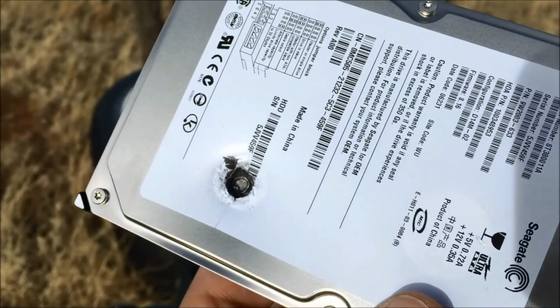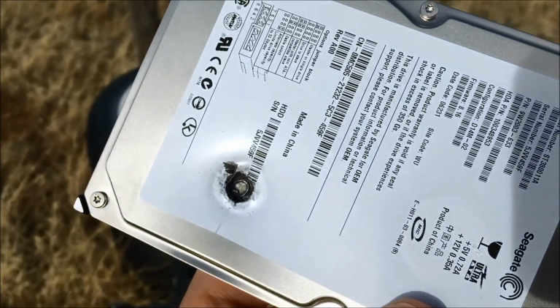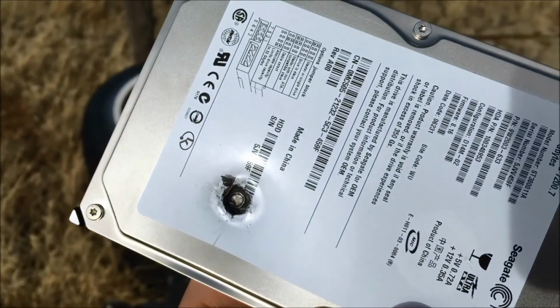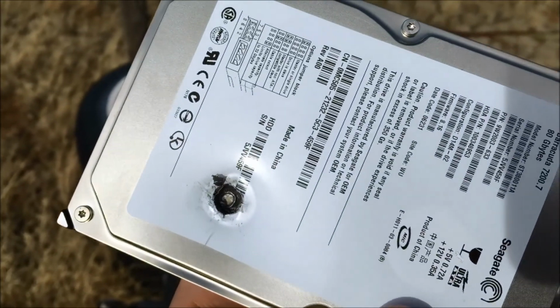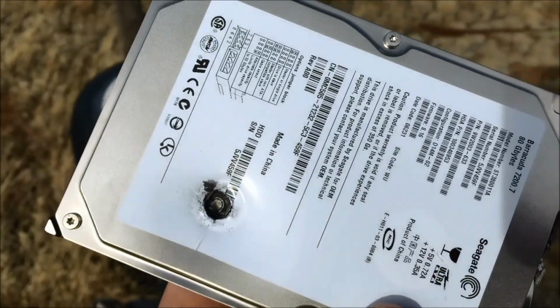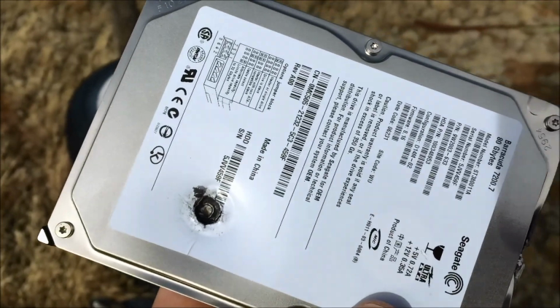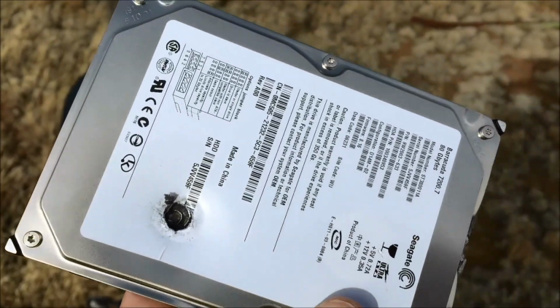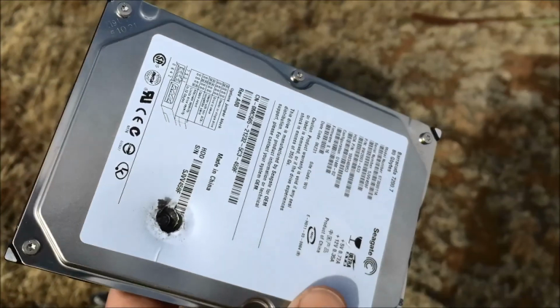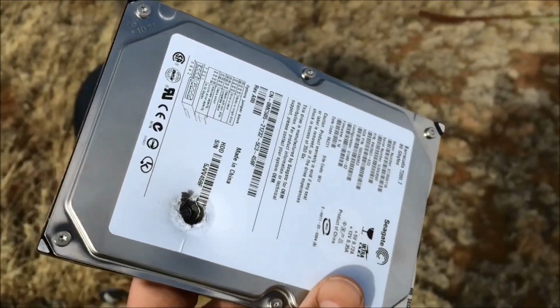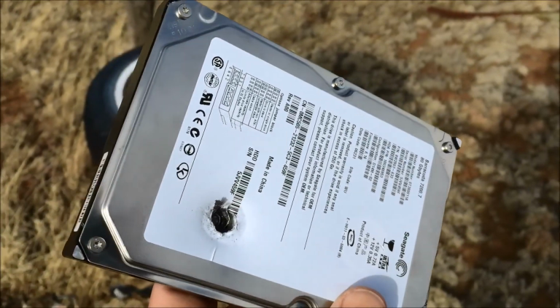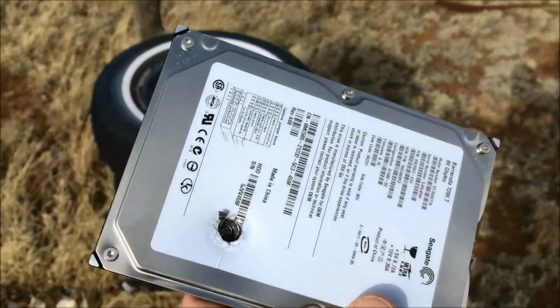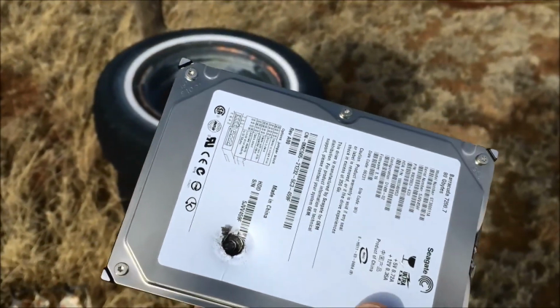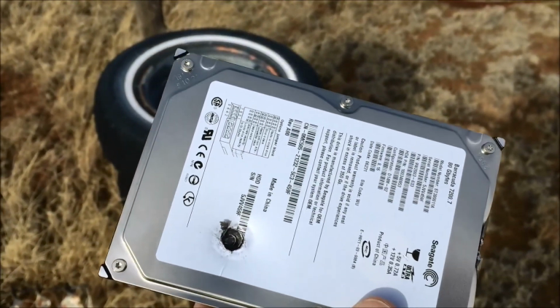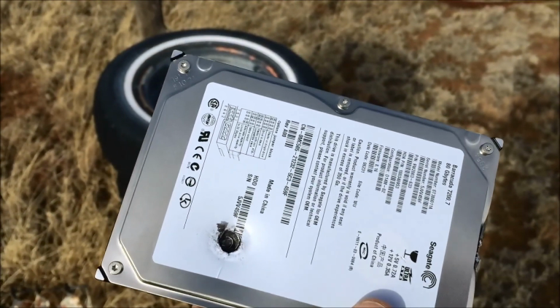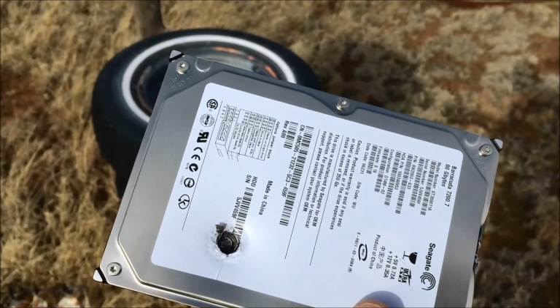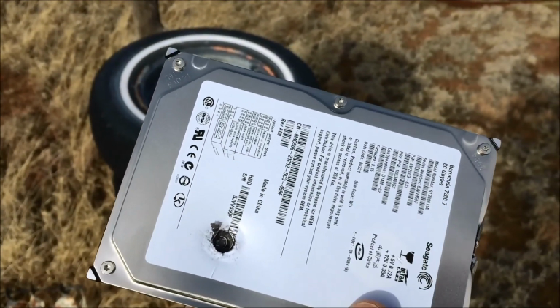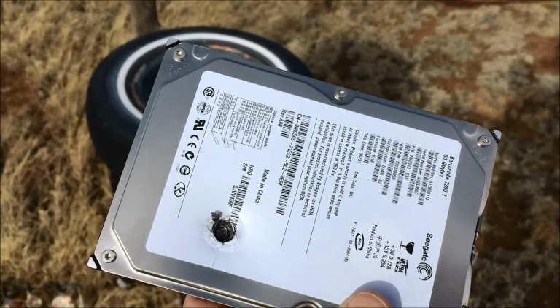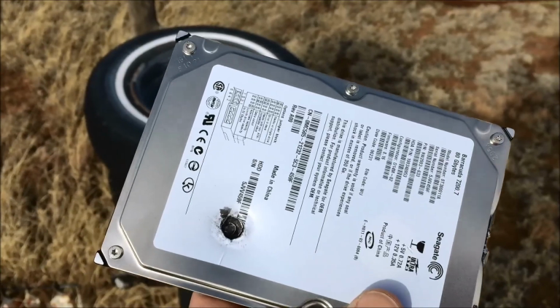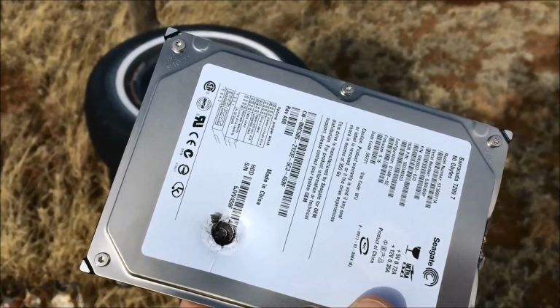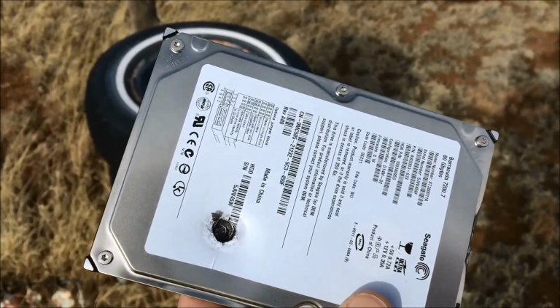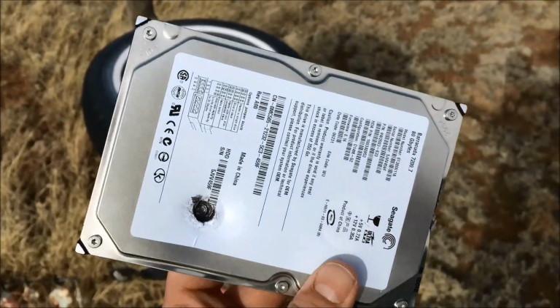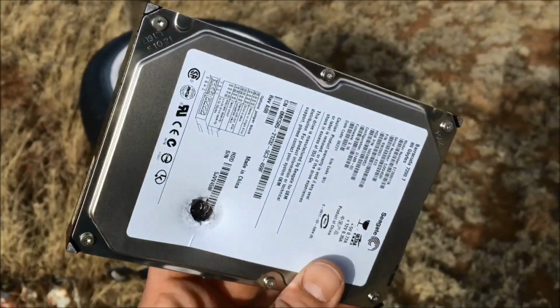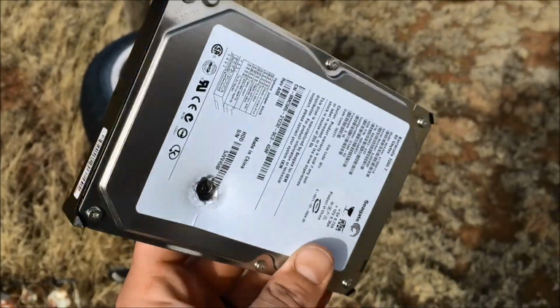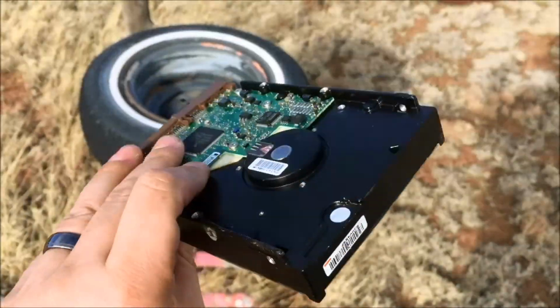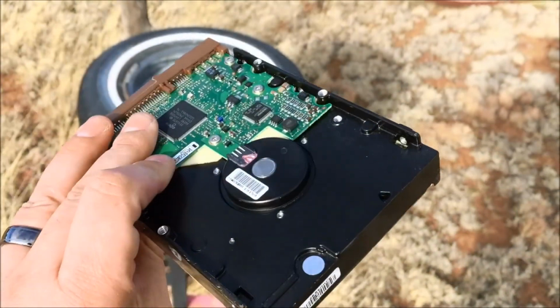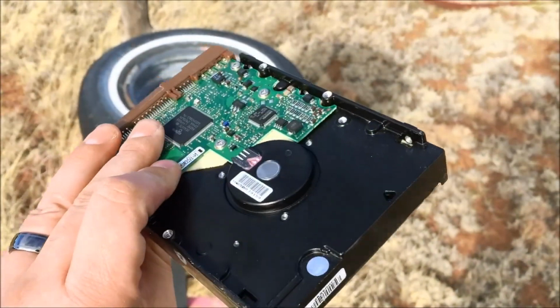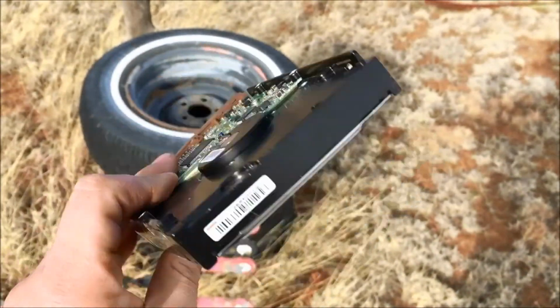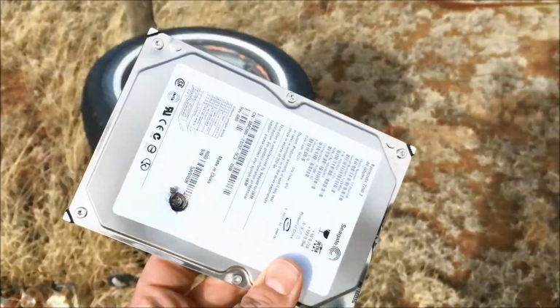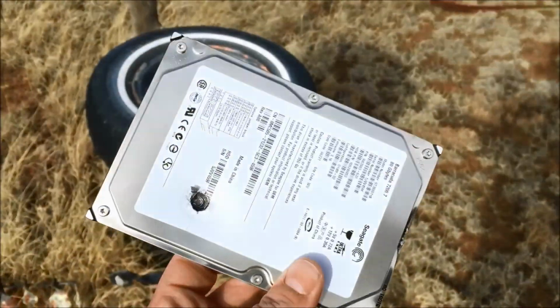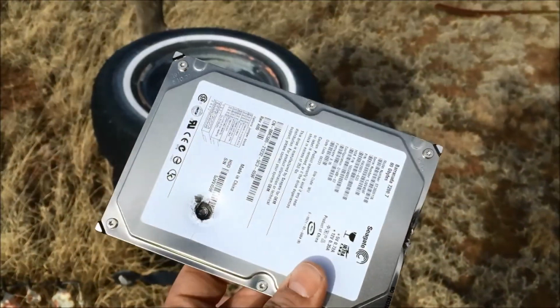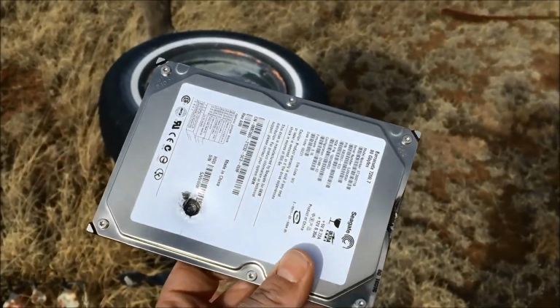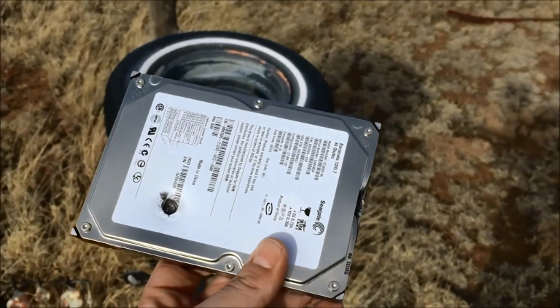I cannot believe that a Thunderbolt .22 long rifle — I believe it's like 1,300 feet per second or something — won't go through a hard drive. That's crazy.